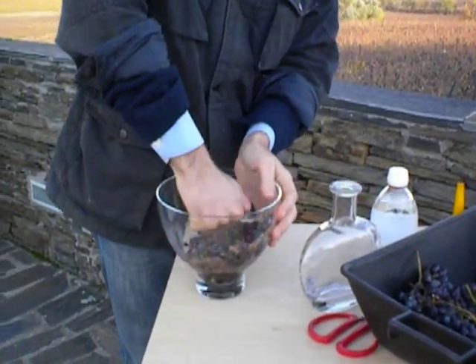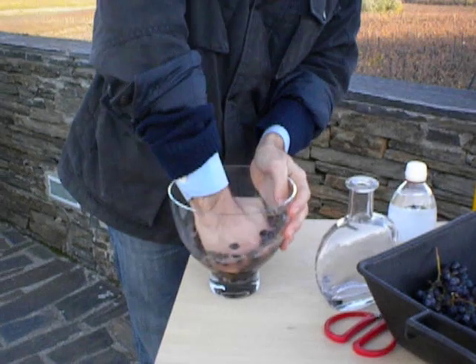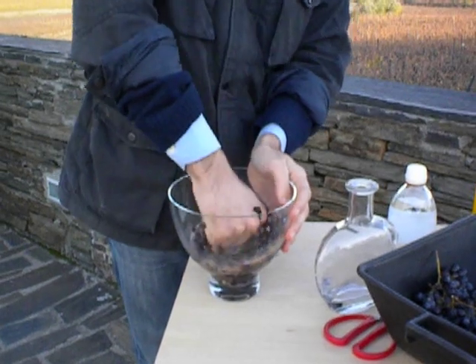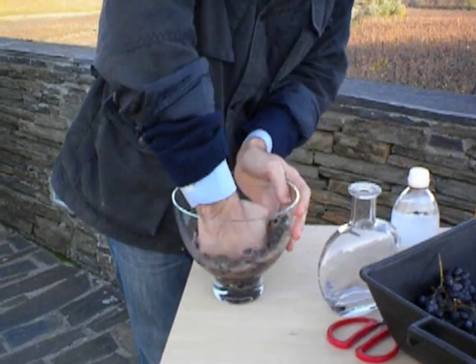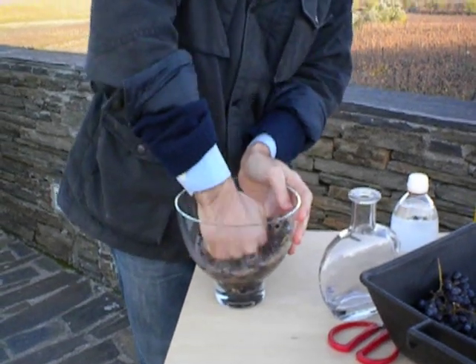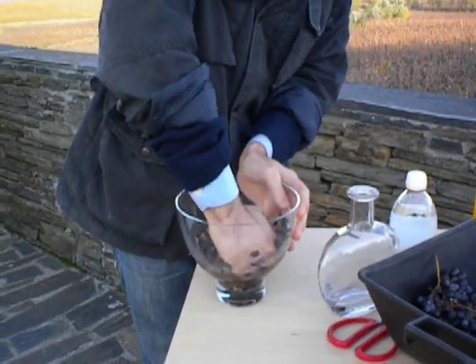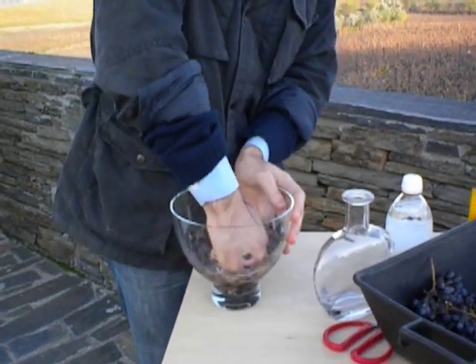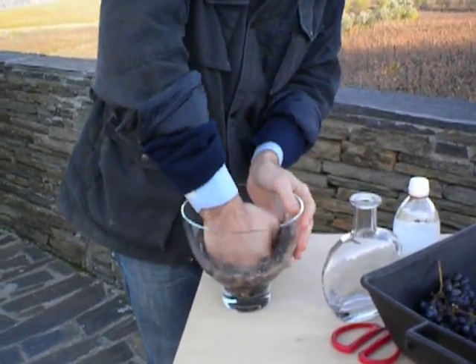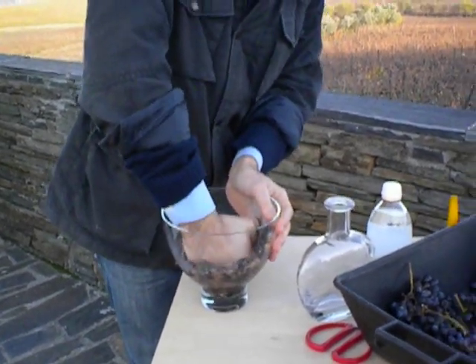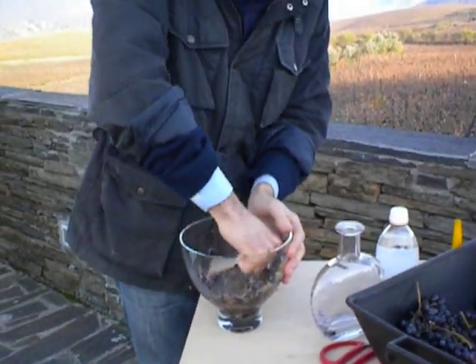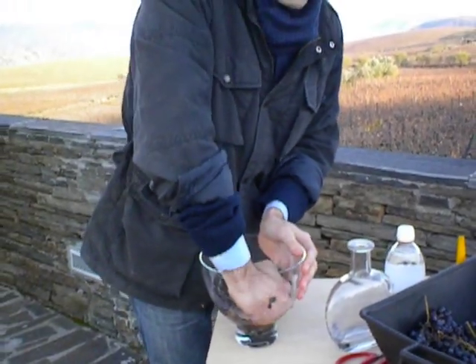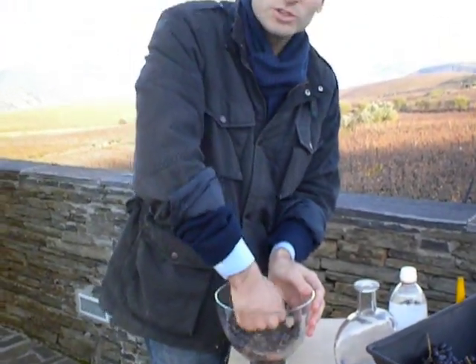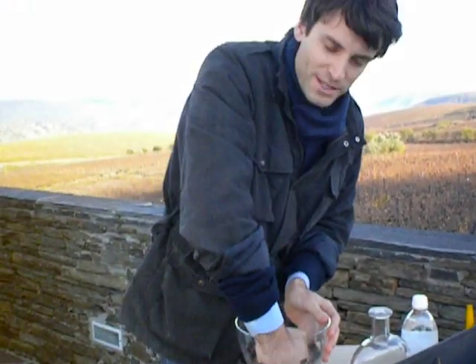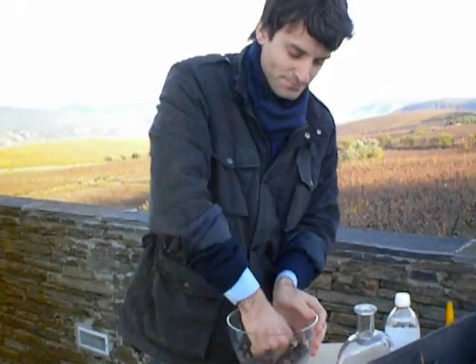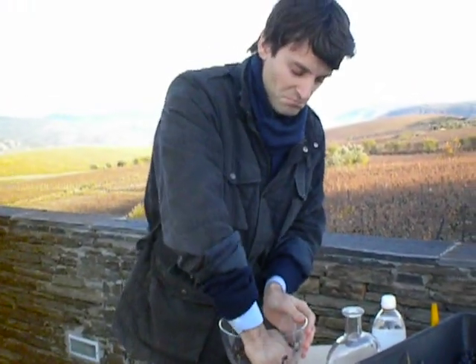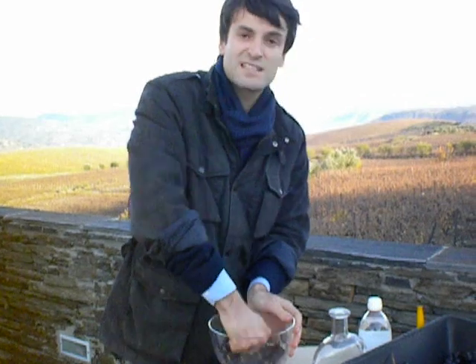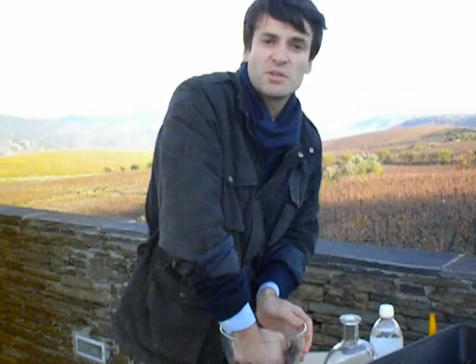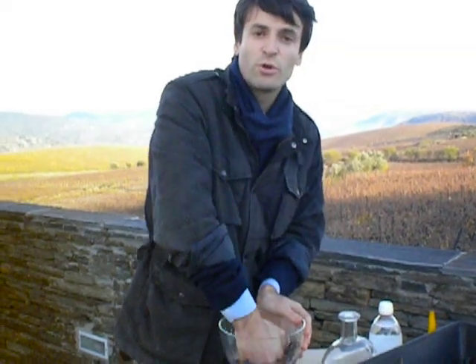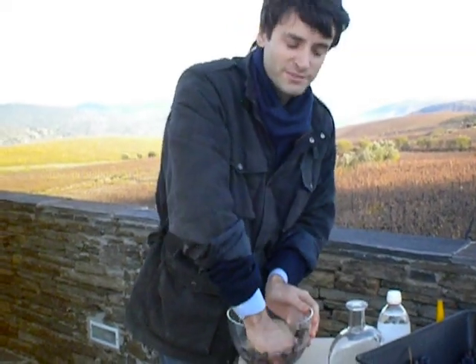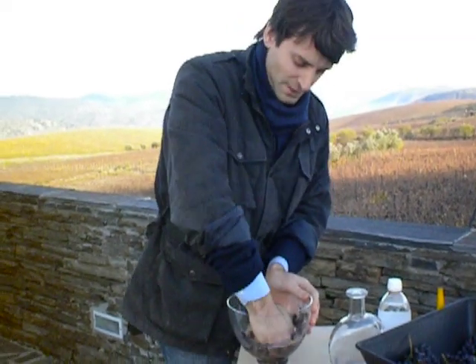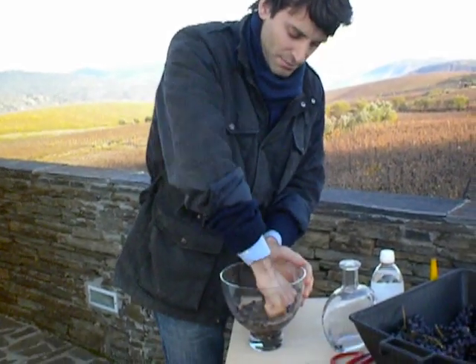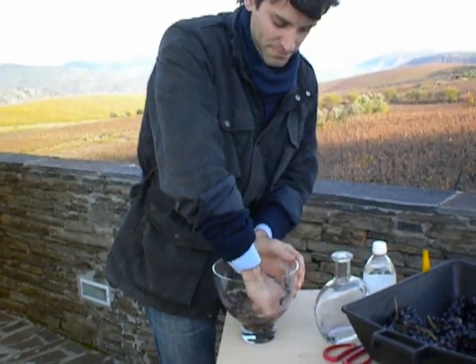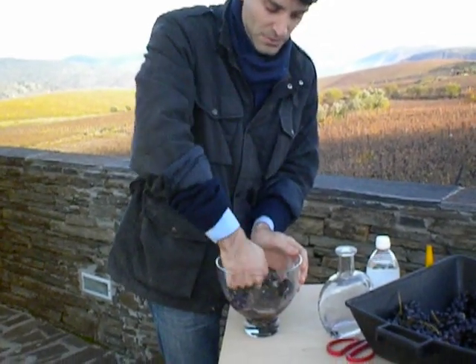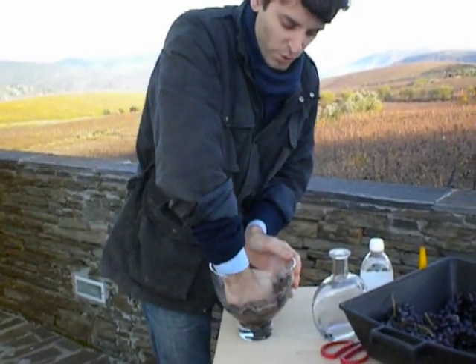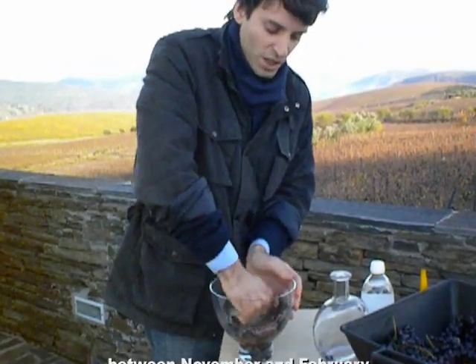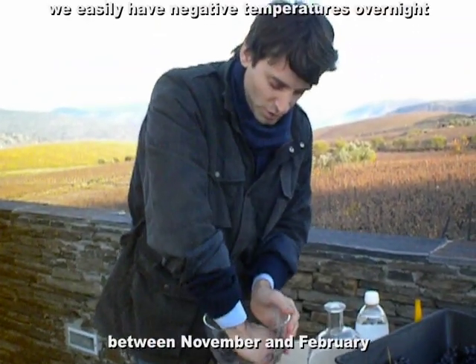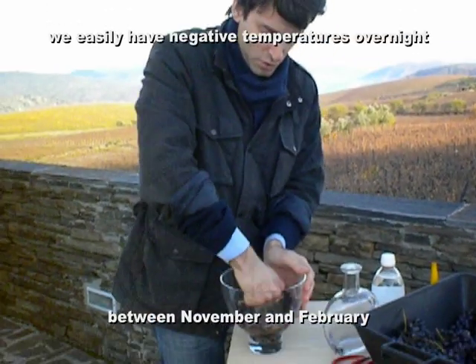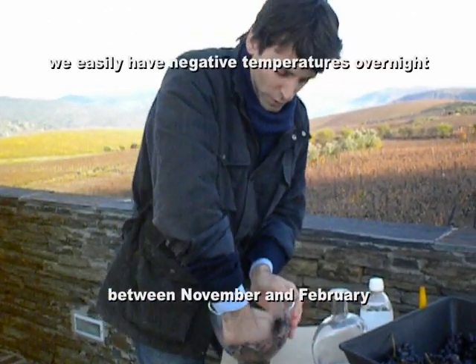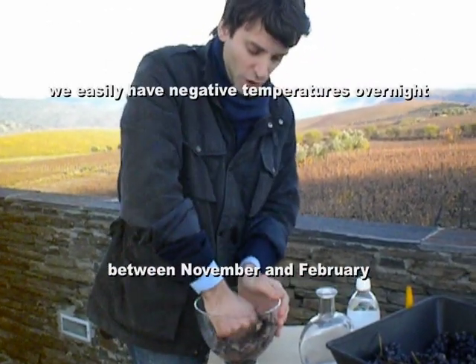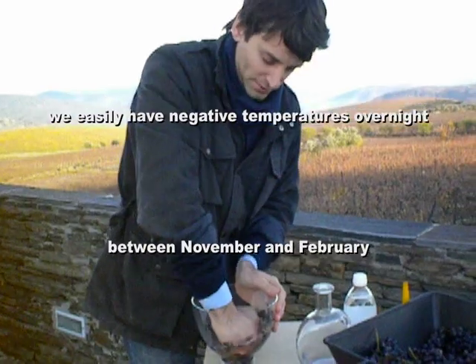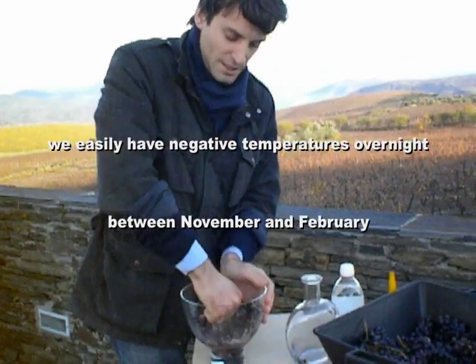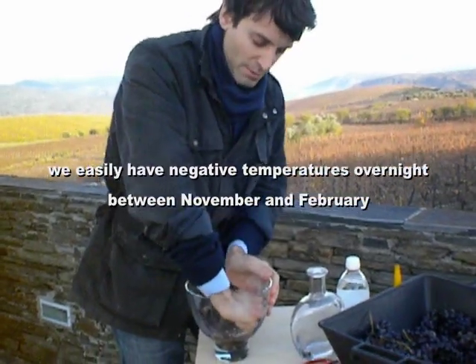The juice is pretty cold. This morning we had zero degrees; I guess now it's around 4 to 5. The Douro is getting colder and colder — it's November.